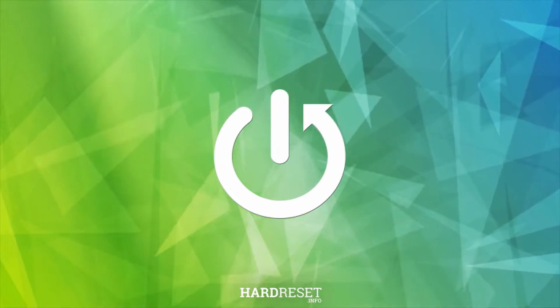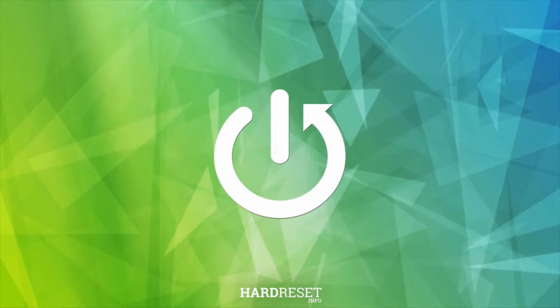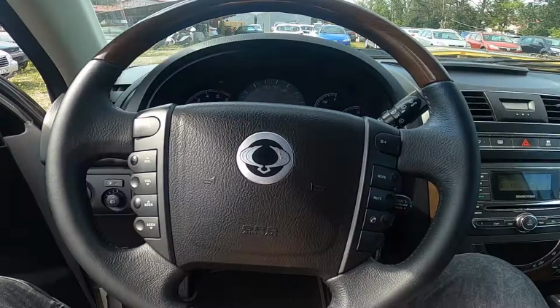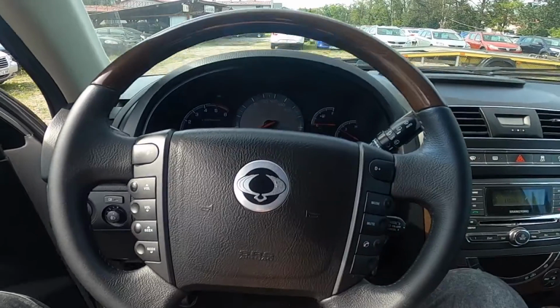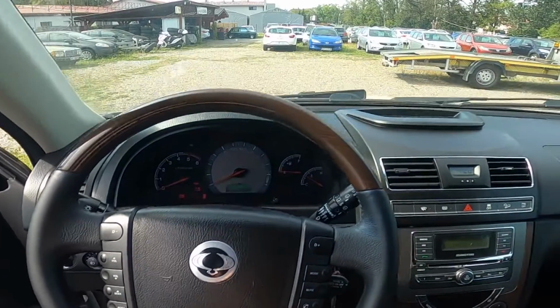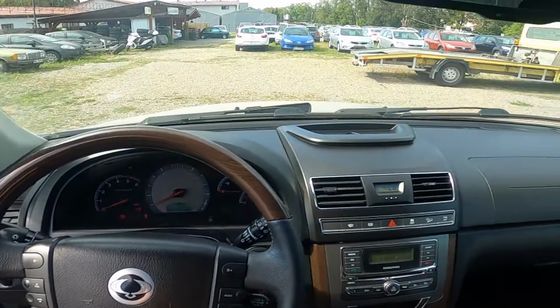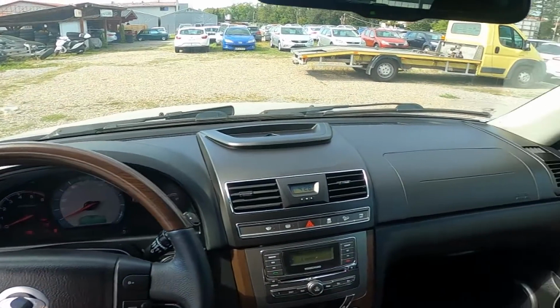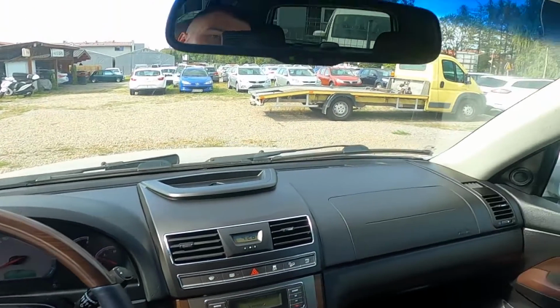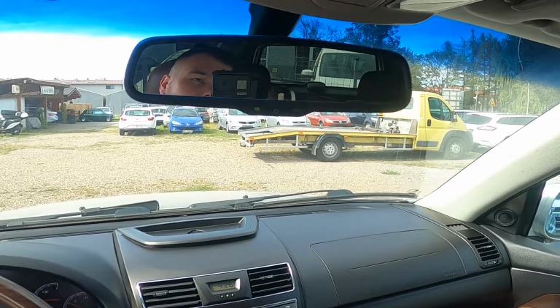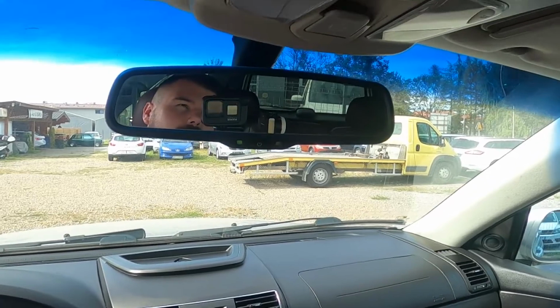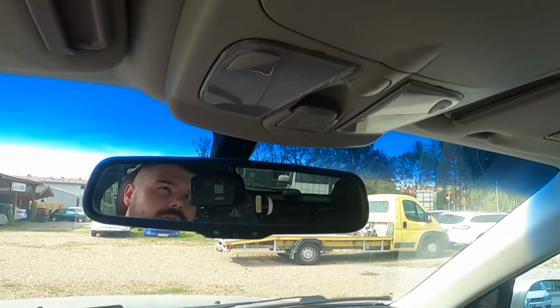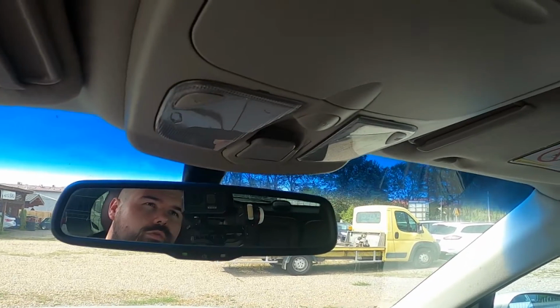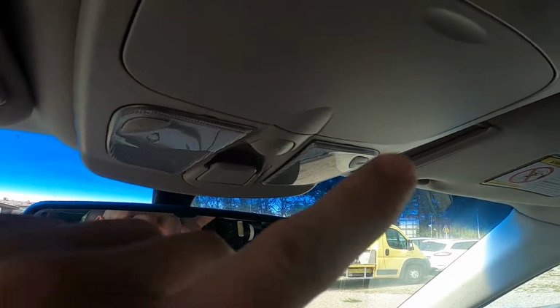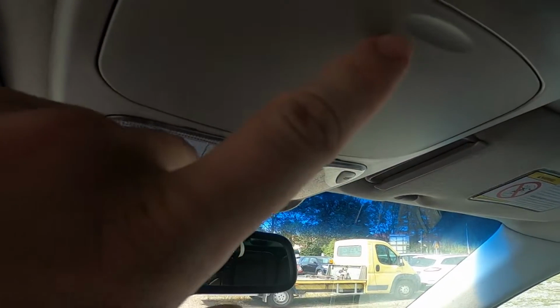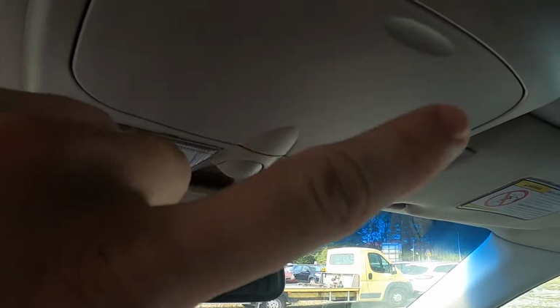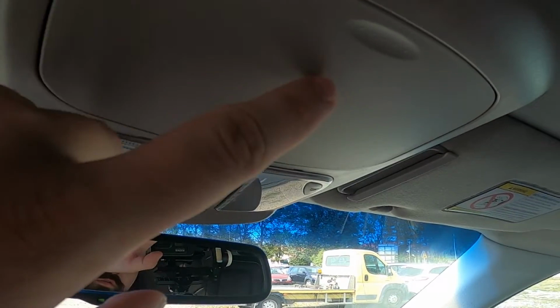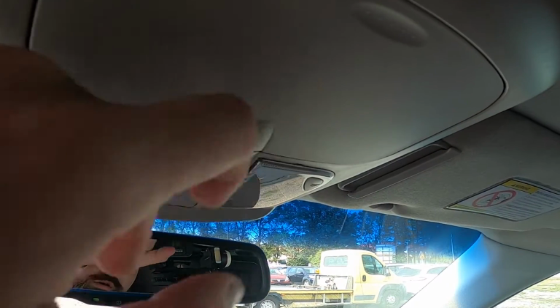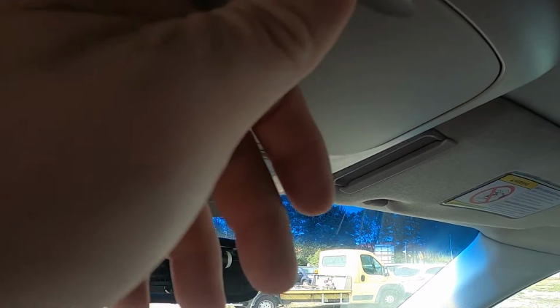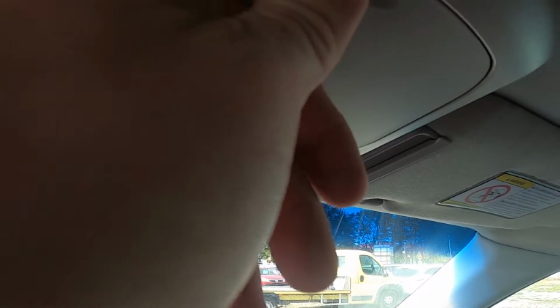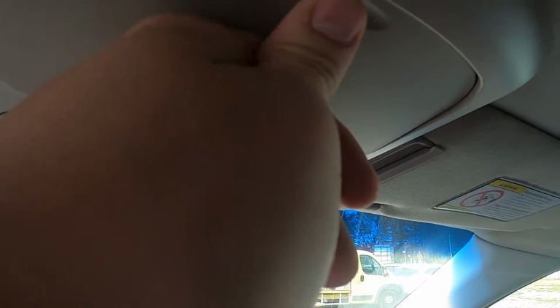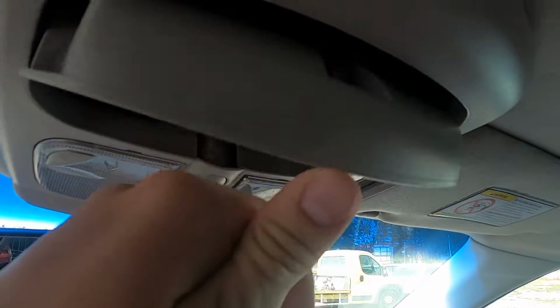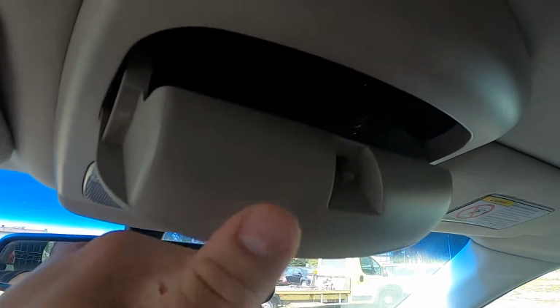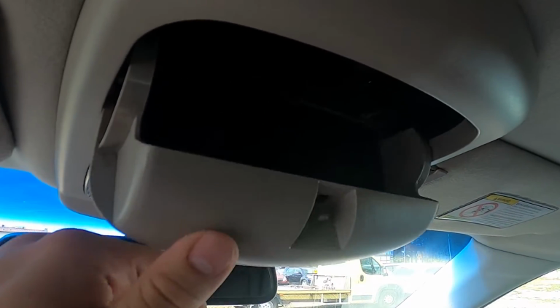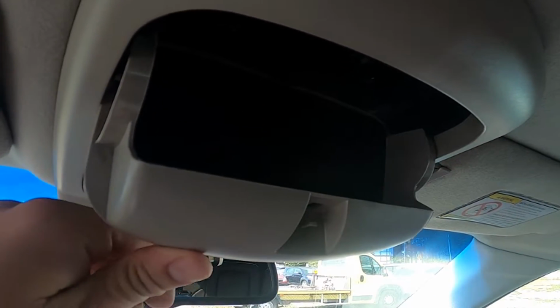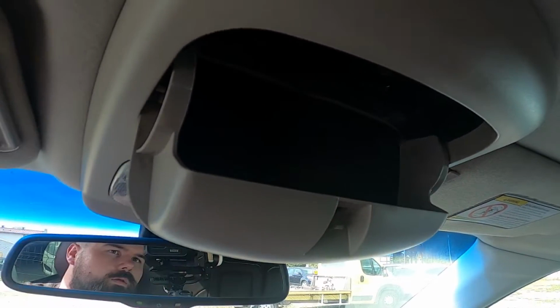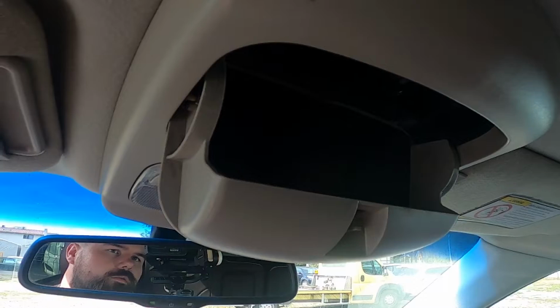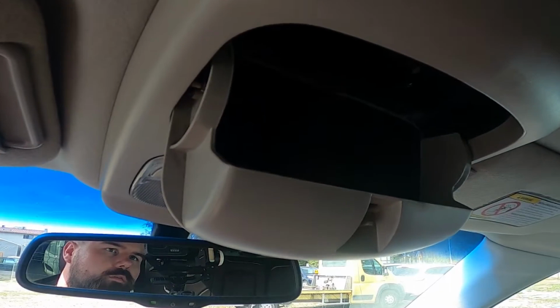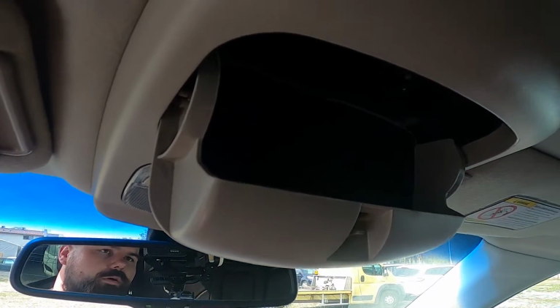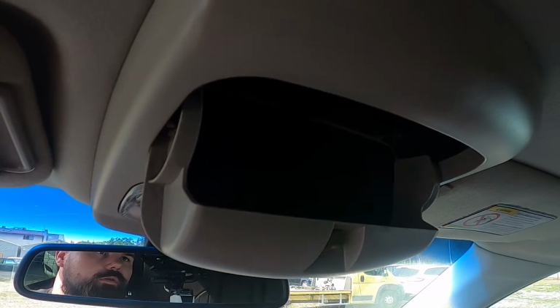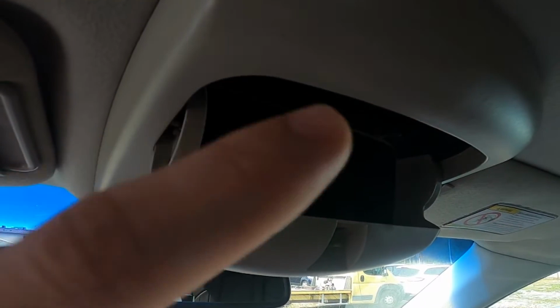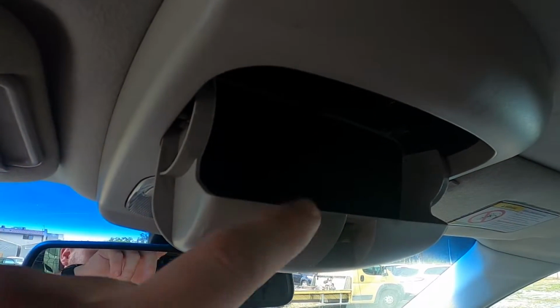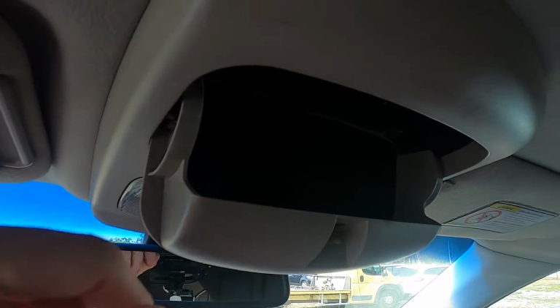In the beginning let's take a look at the roof of your car and press right here. The sunglasses compartment is located right here.